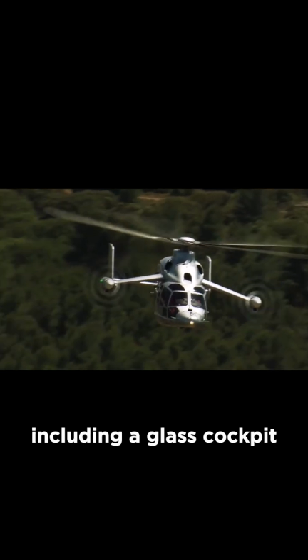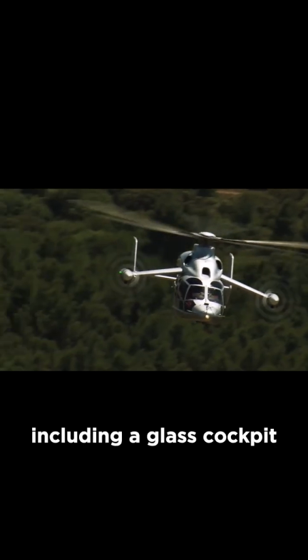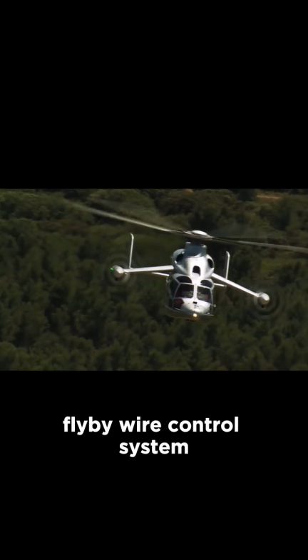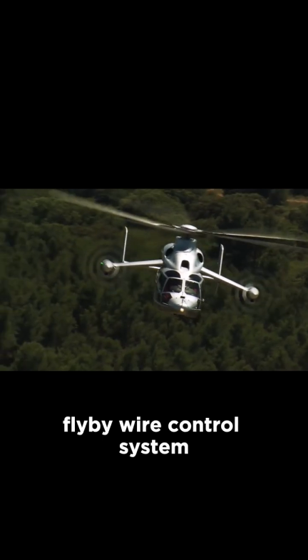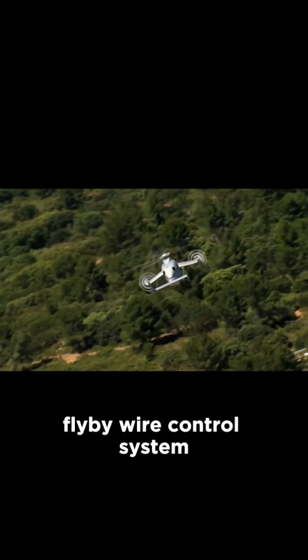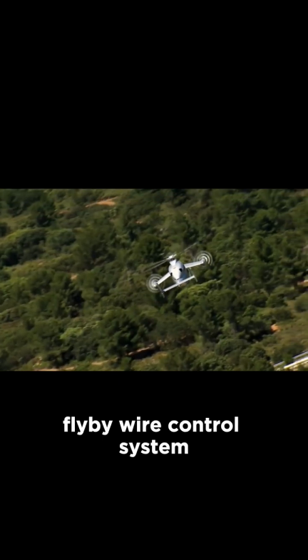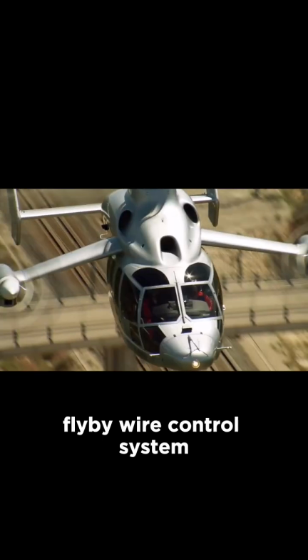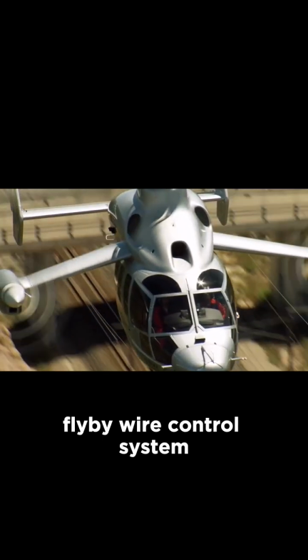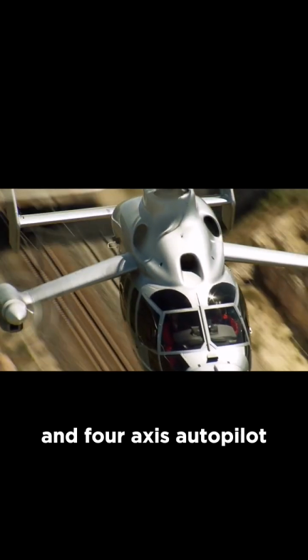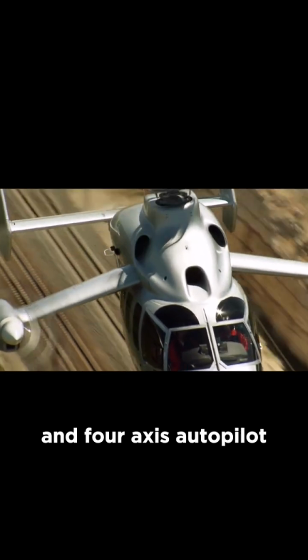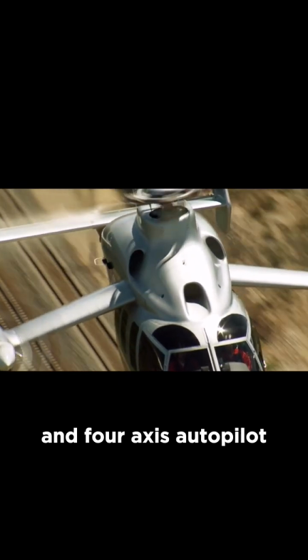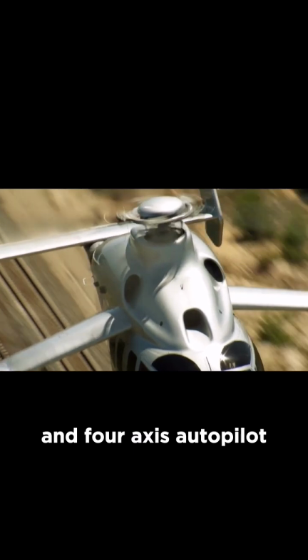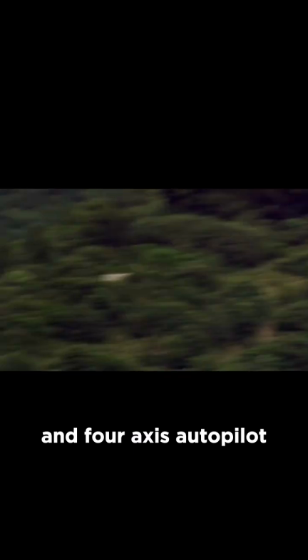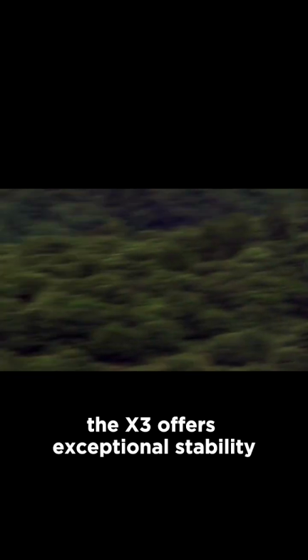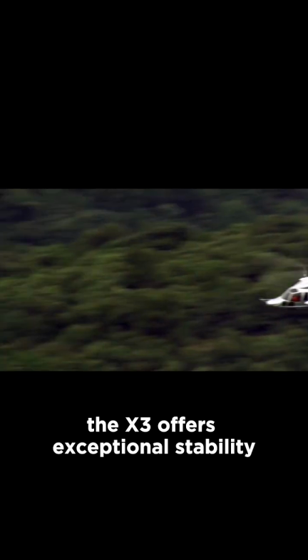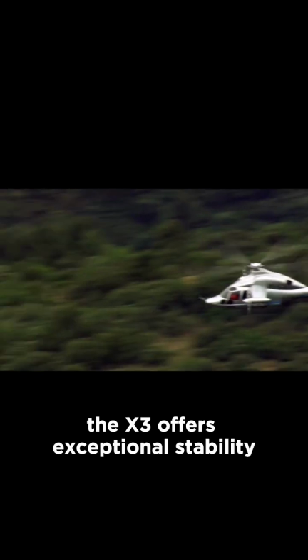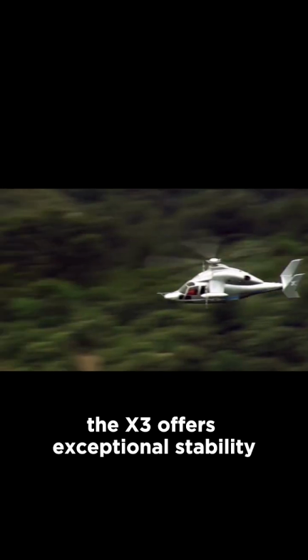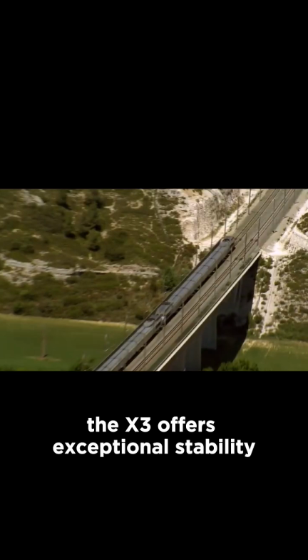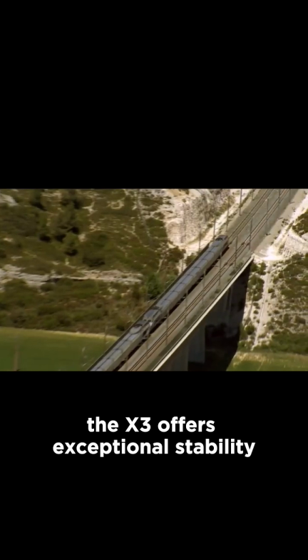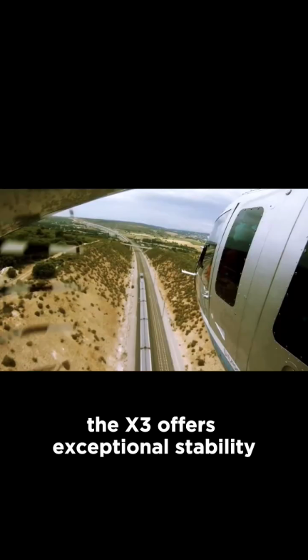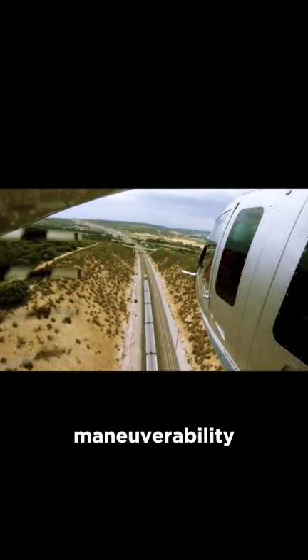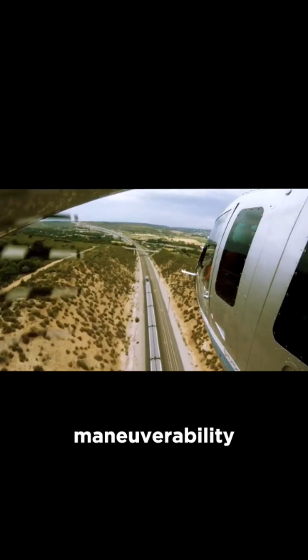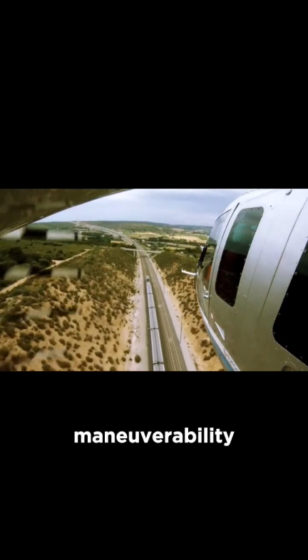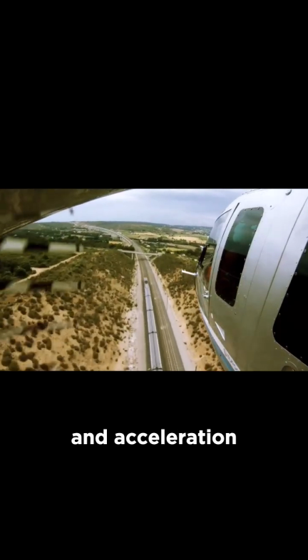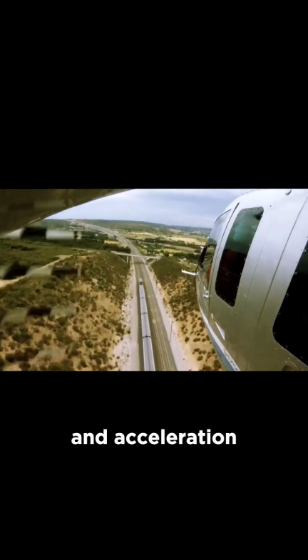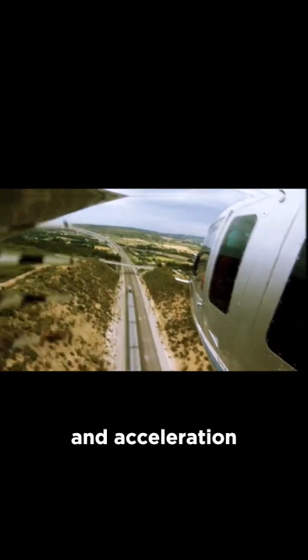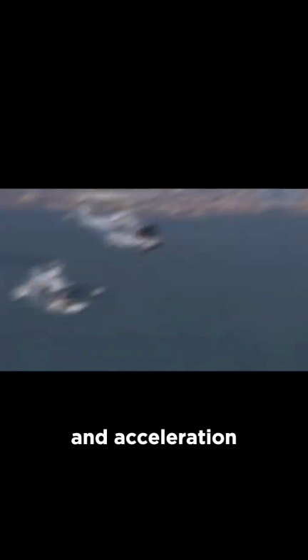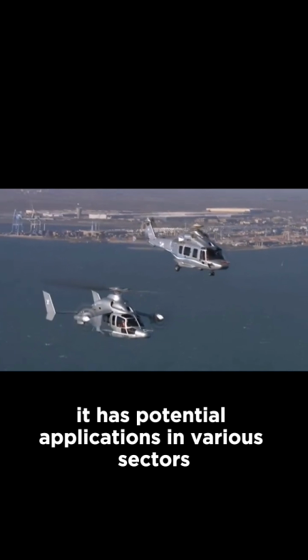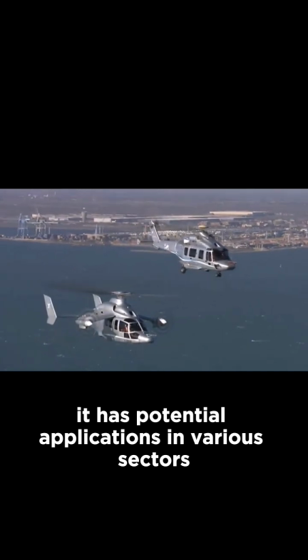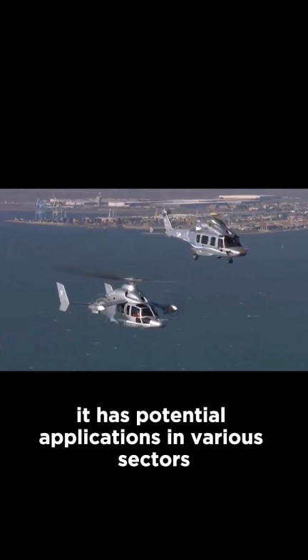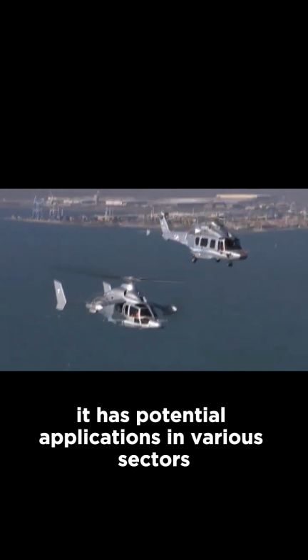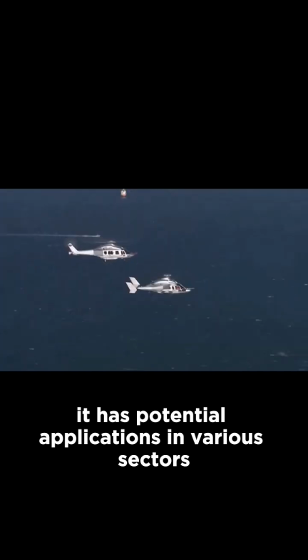With its advanced technologies including a glass cockpit, fly-by-wire control system, and four-axis autopilot, the X3 offers exceptional stability, maneuverability, and acceleration.